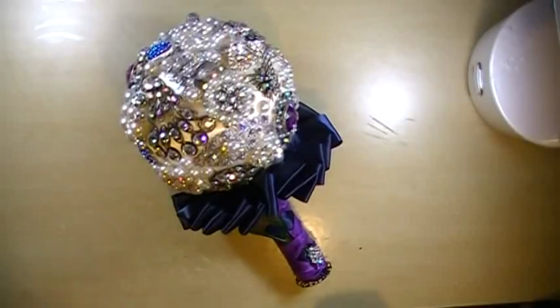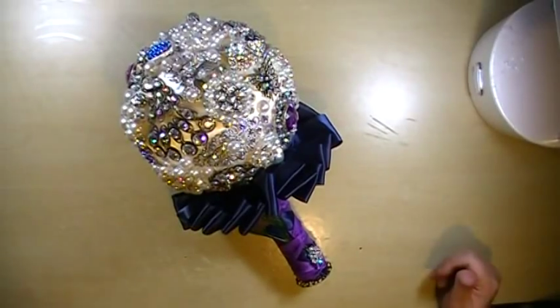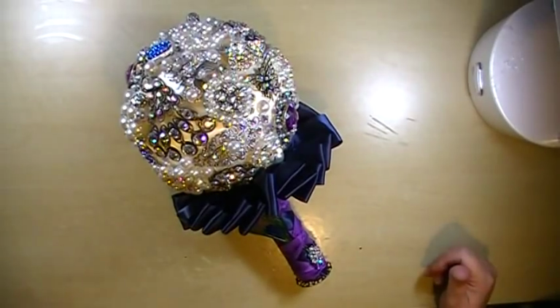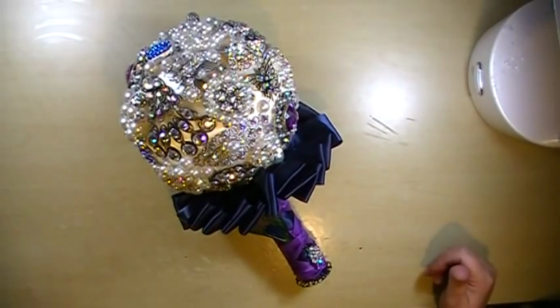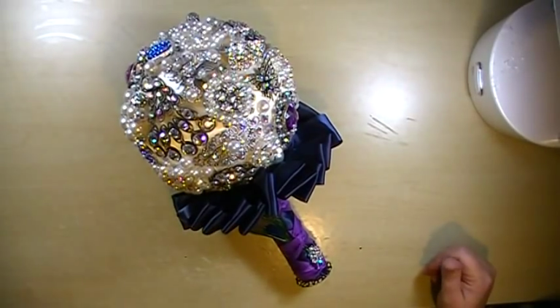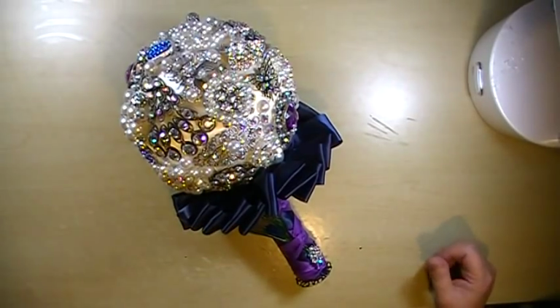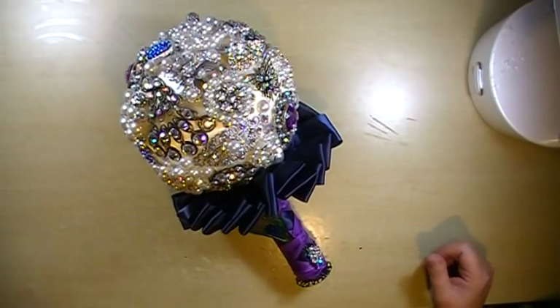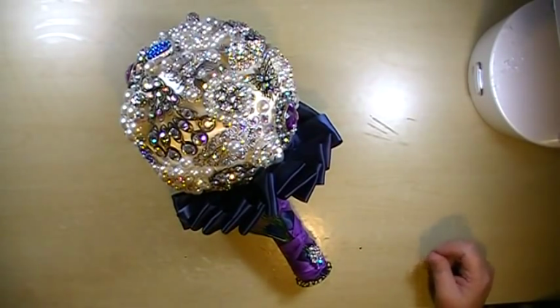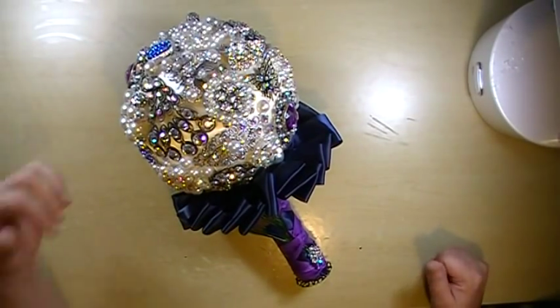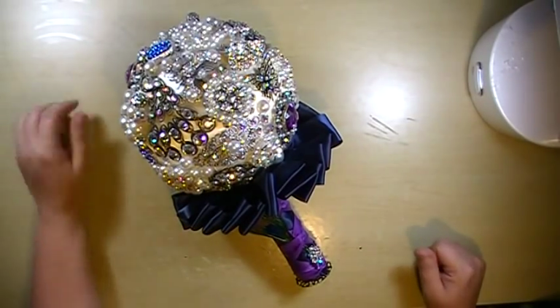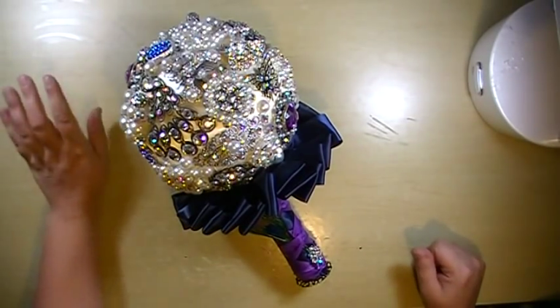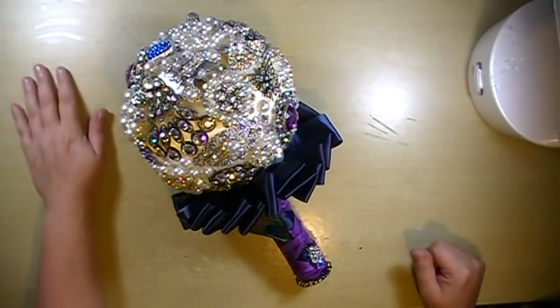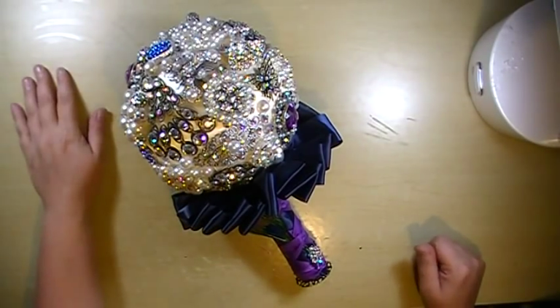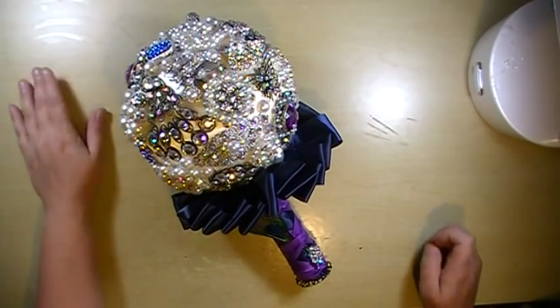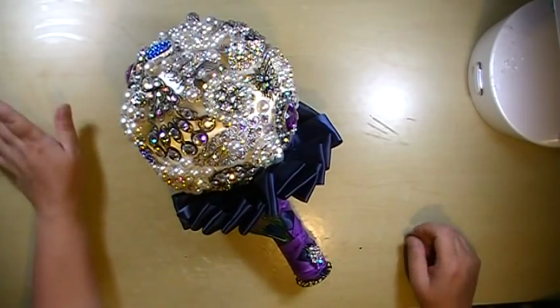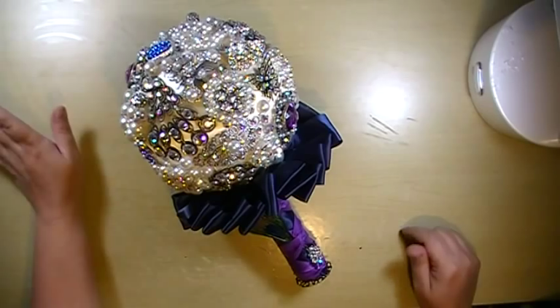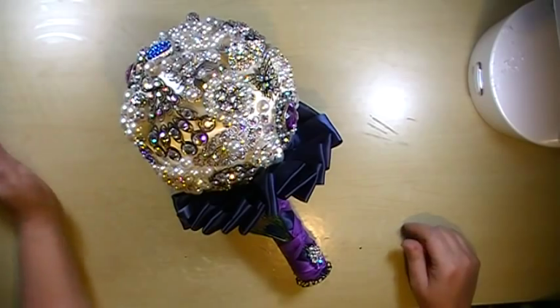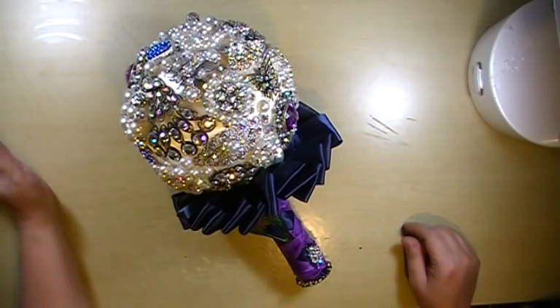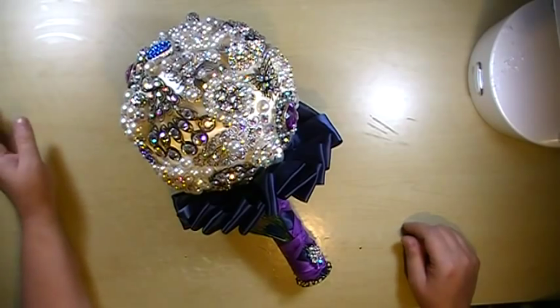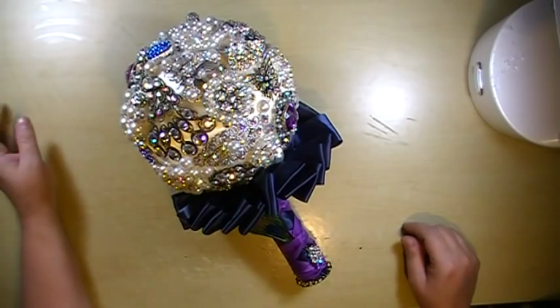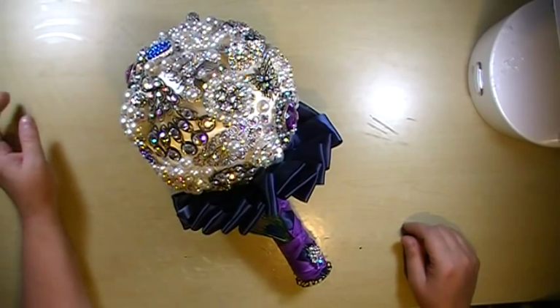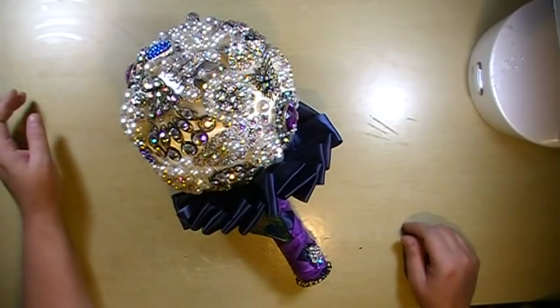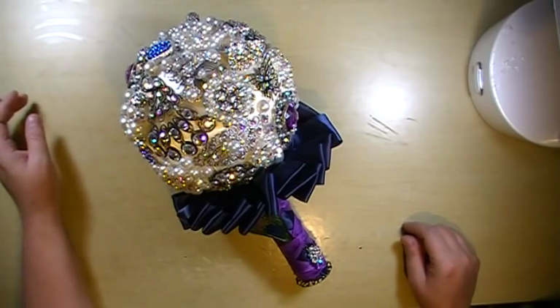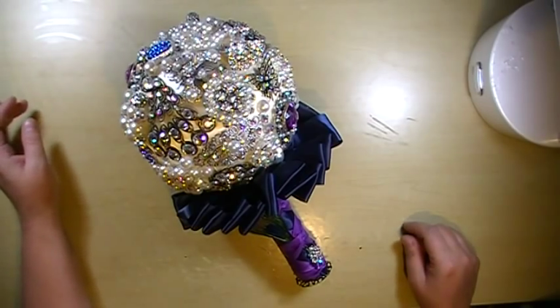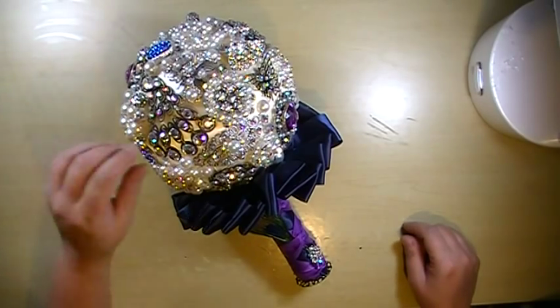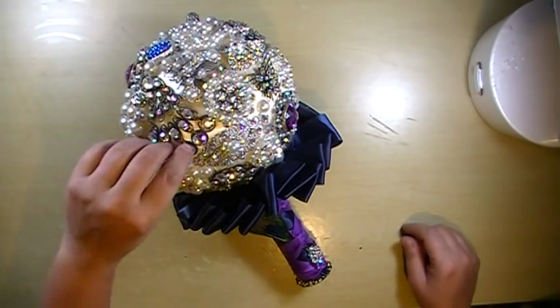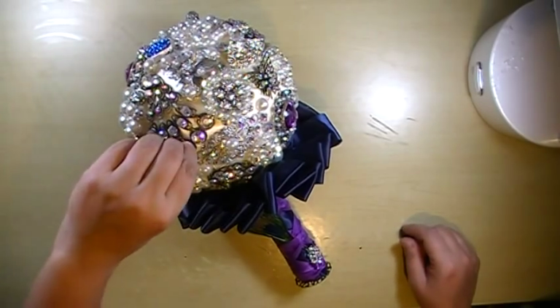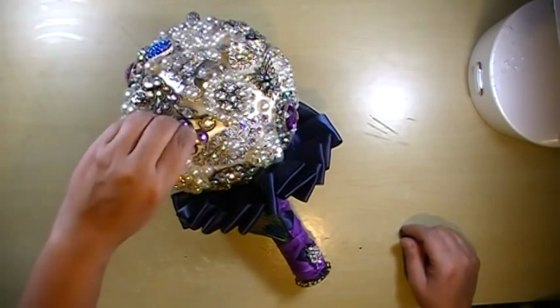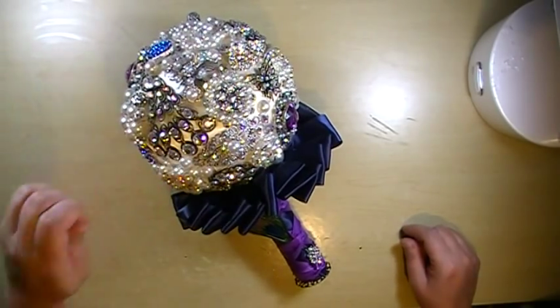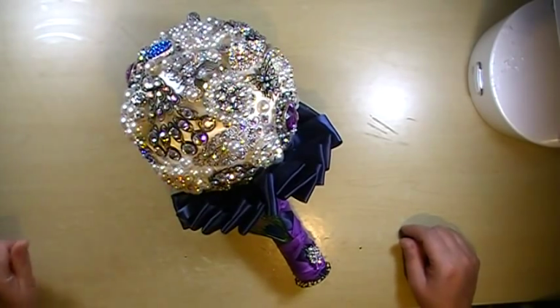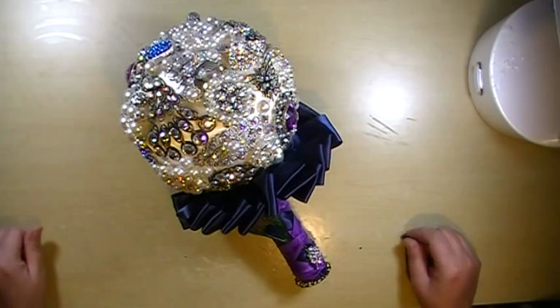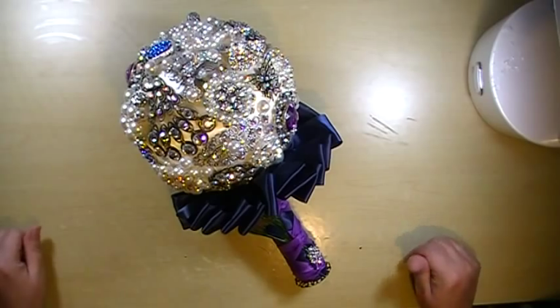Hi everyone, Cynthia Luhu here and I've made another brooch bouquet. This one is for my niece Shayla. She is getting married on October 19th so I had to hustle this one up.